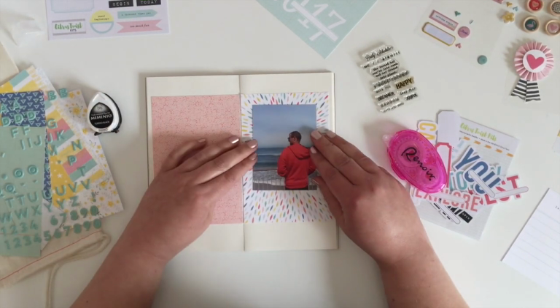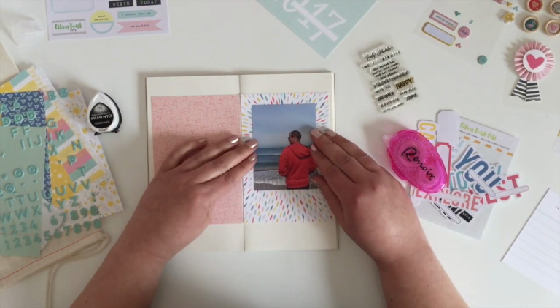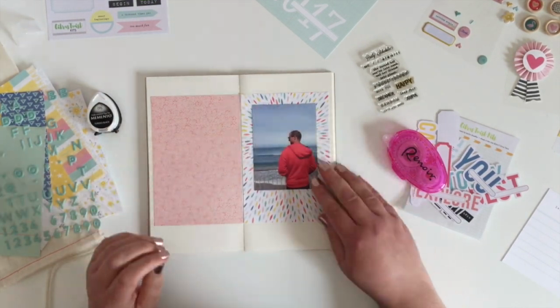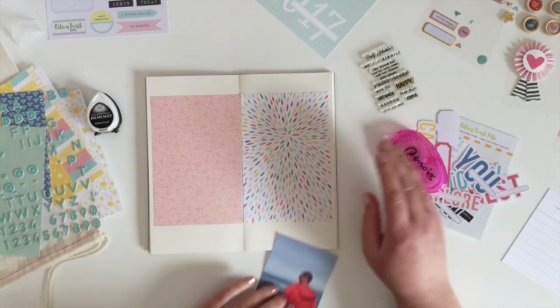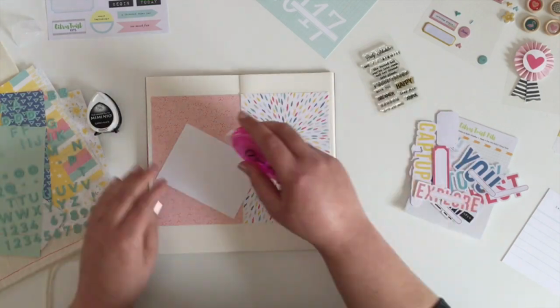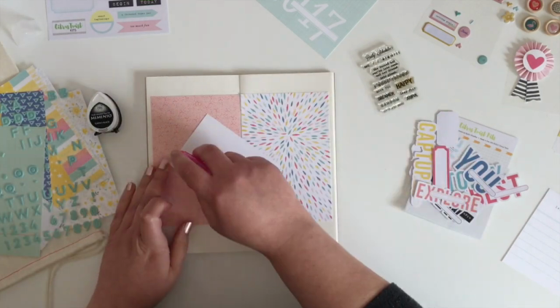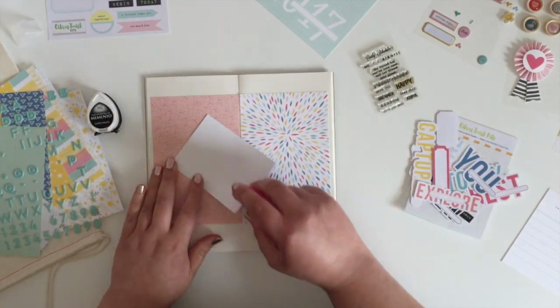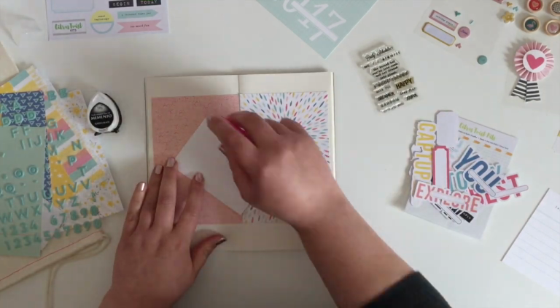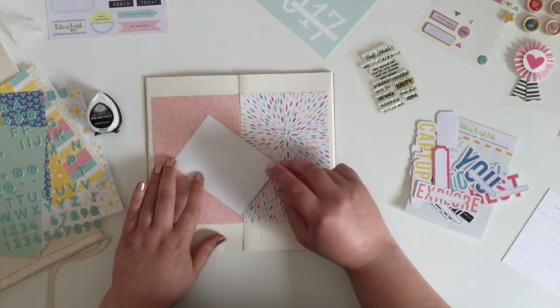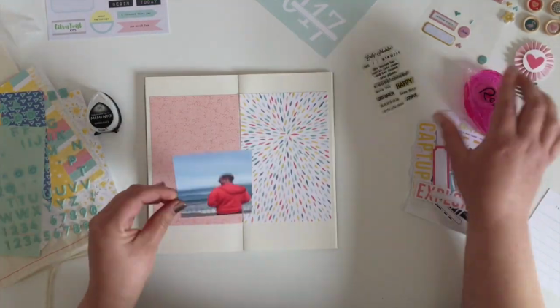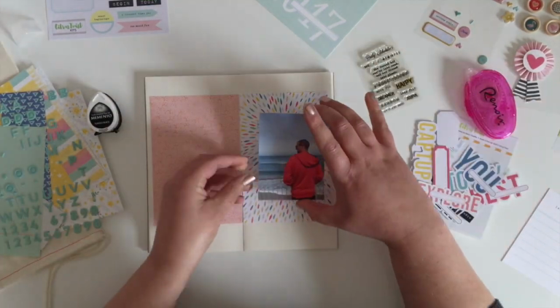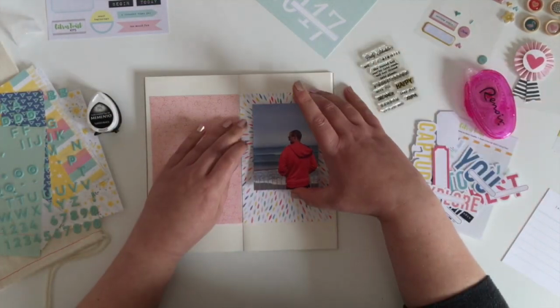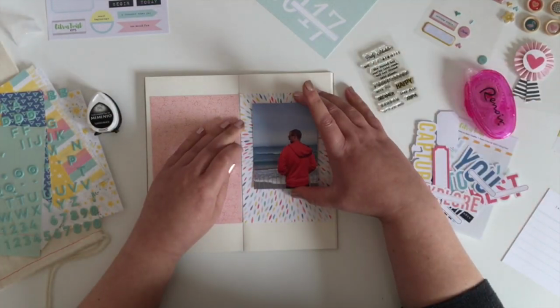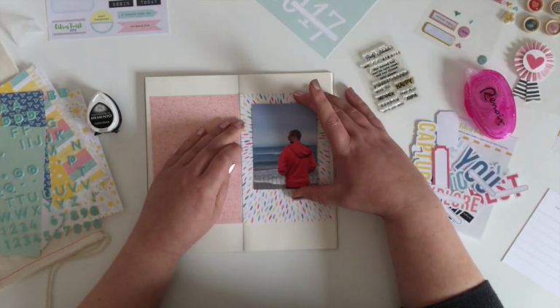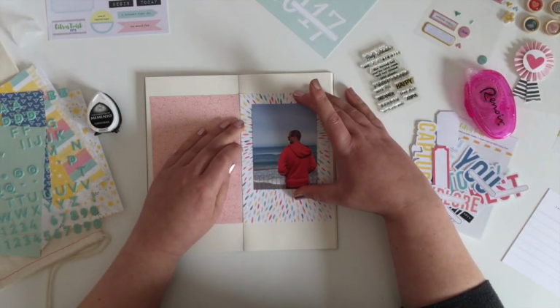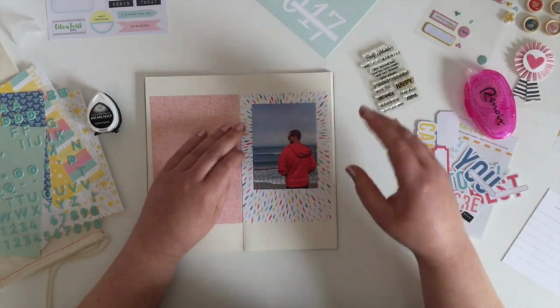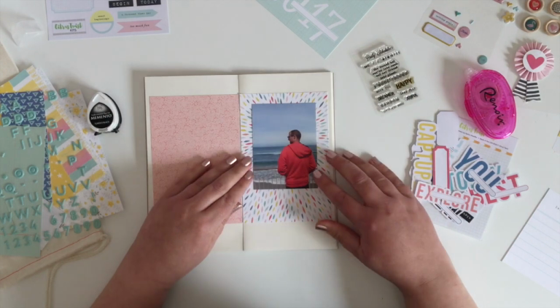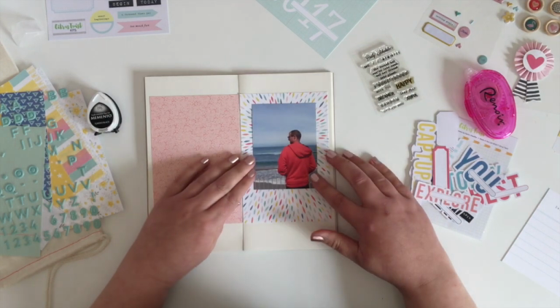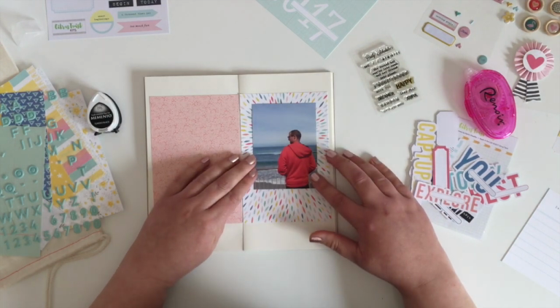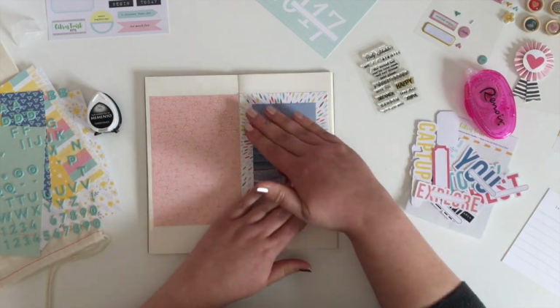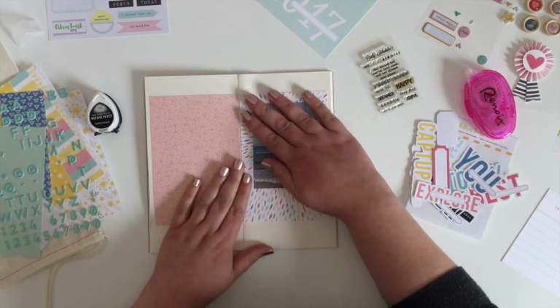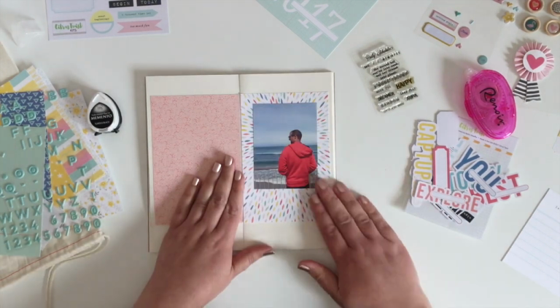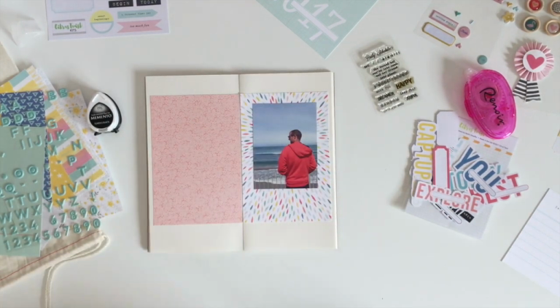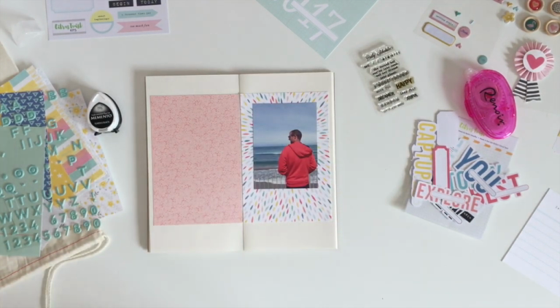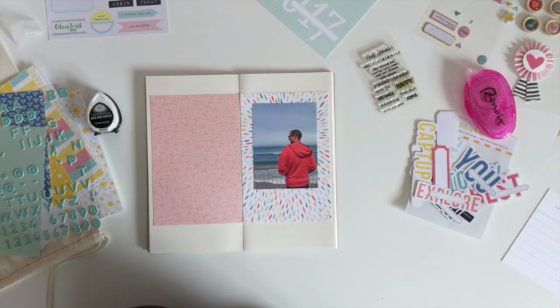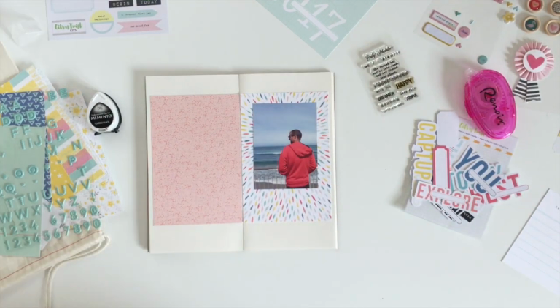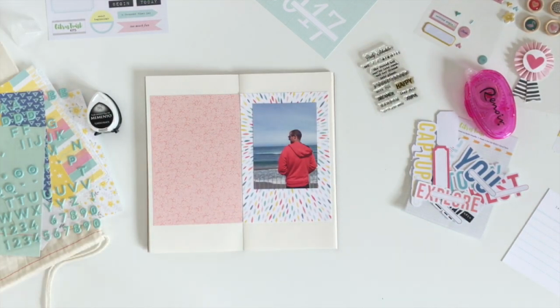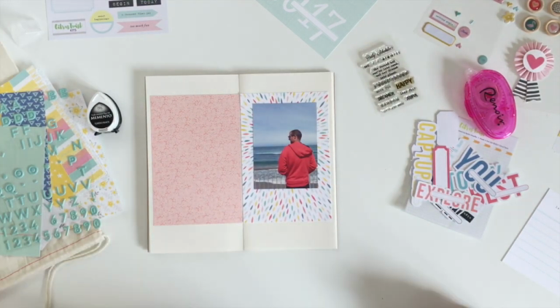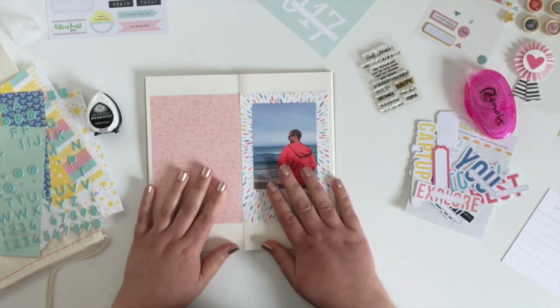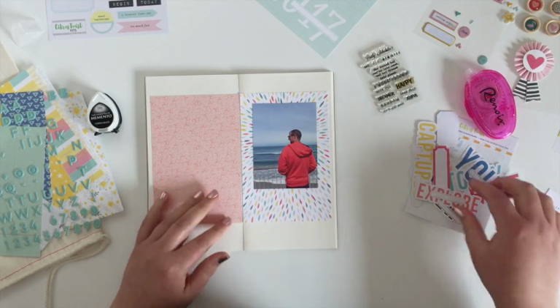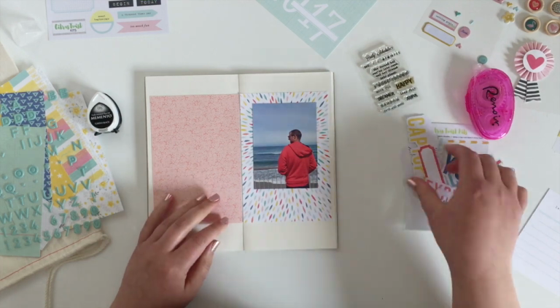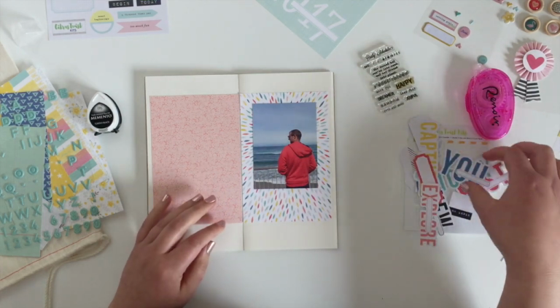And then I'm going to stick my photo down on this side, right in the centre of the starburst where all the colours are coming out. It's not centred — it's just more towards the top — but those lines really draw your eye into the photo.